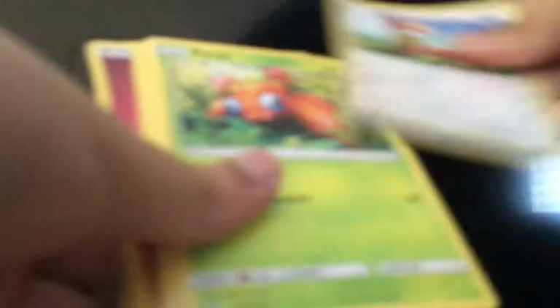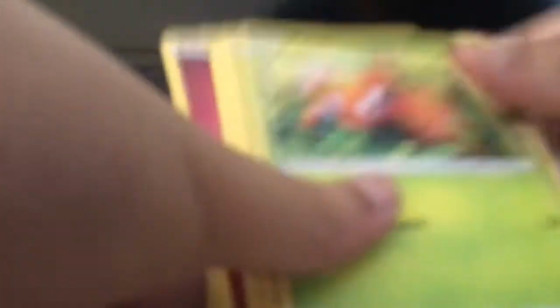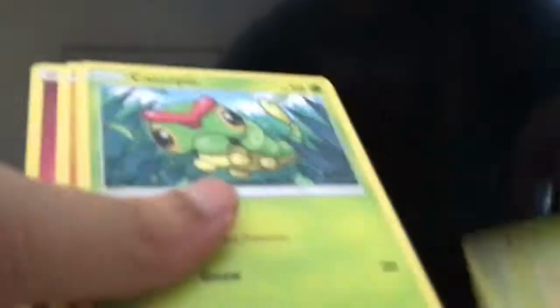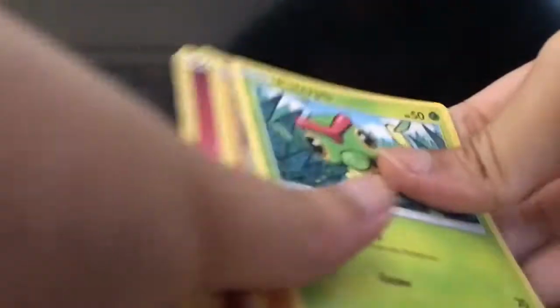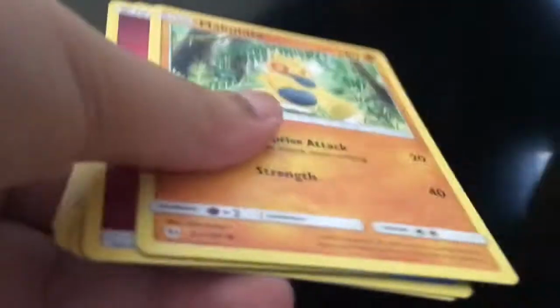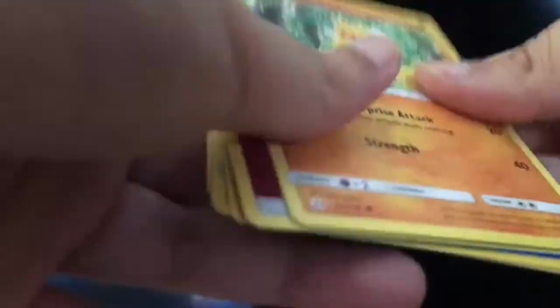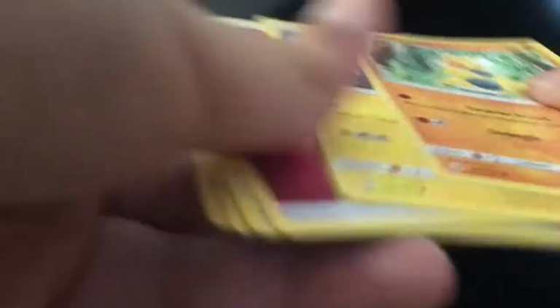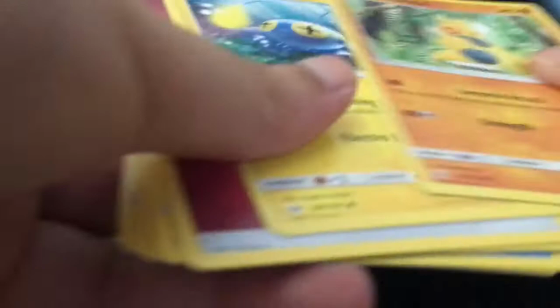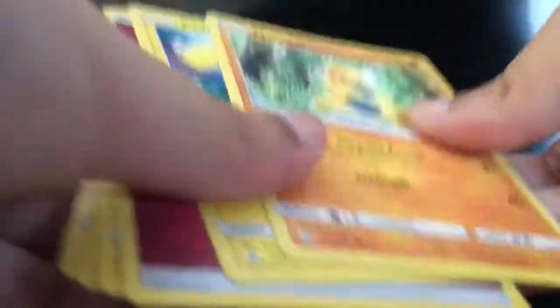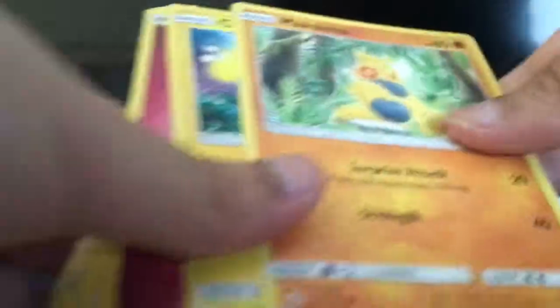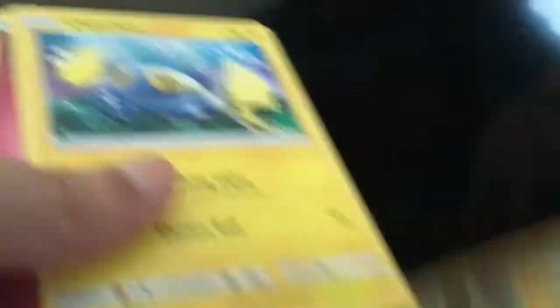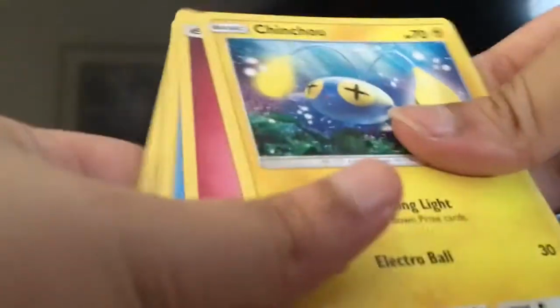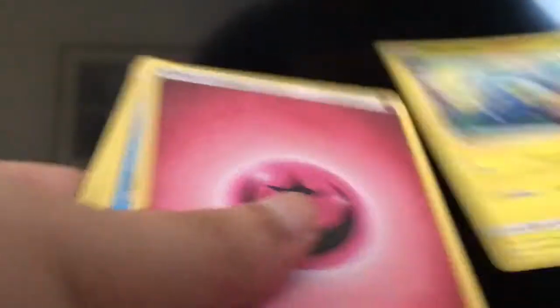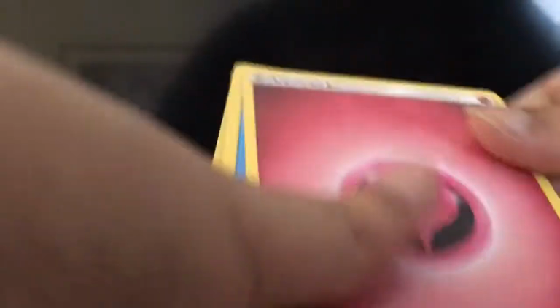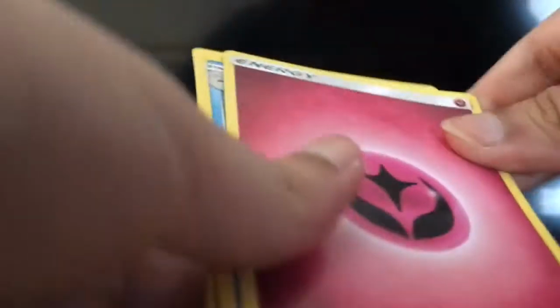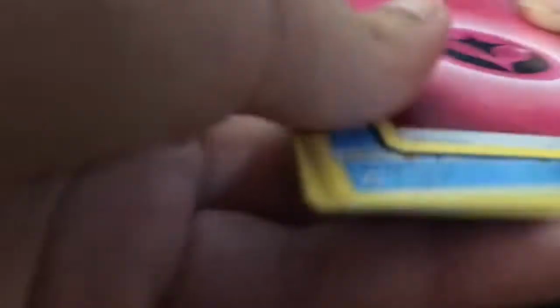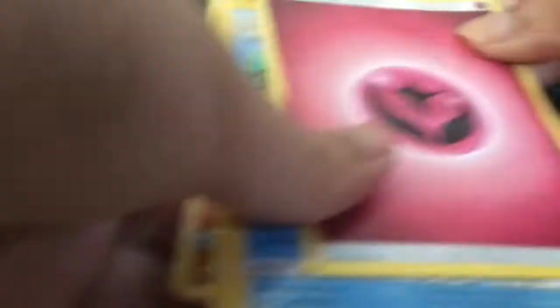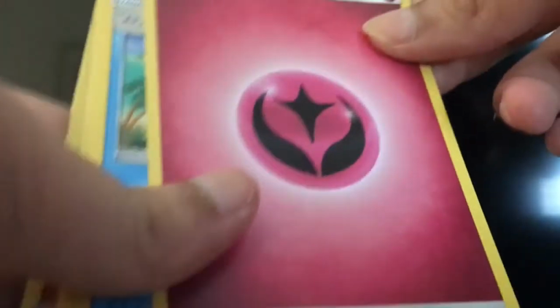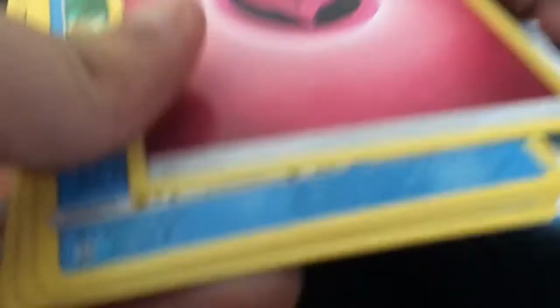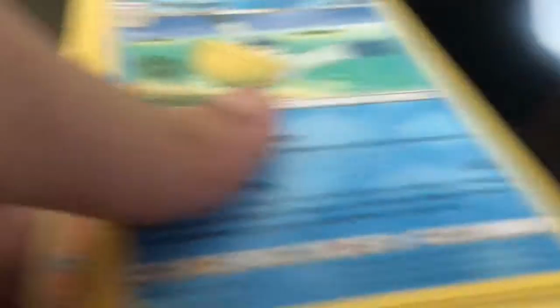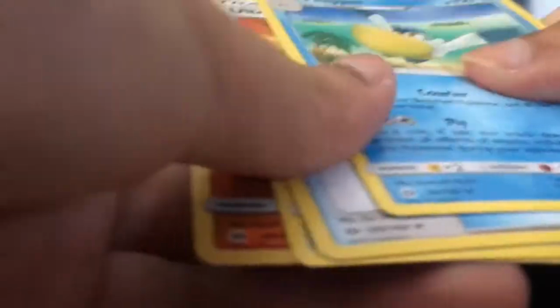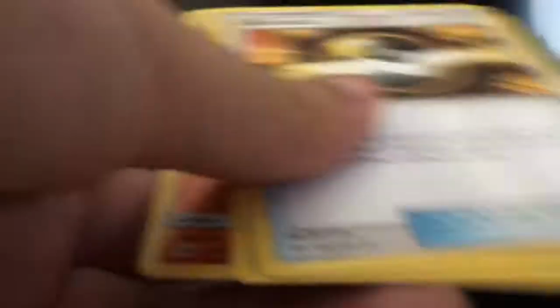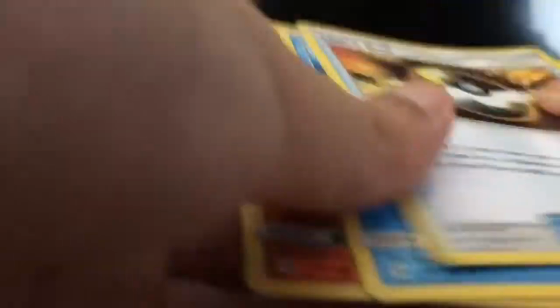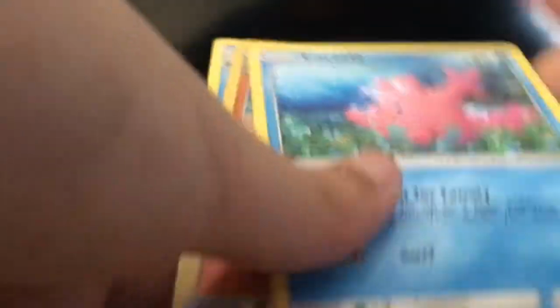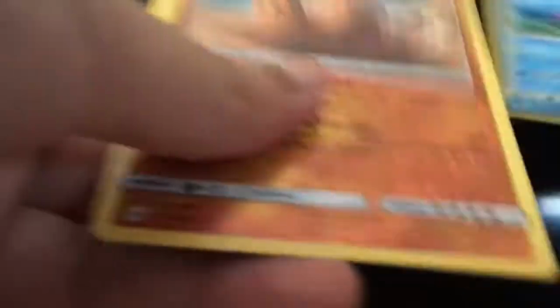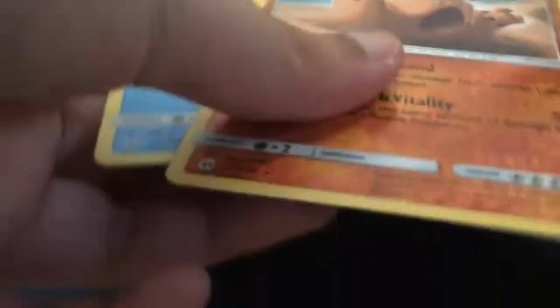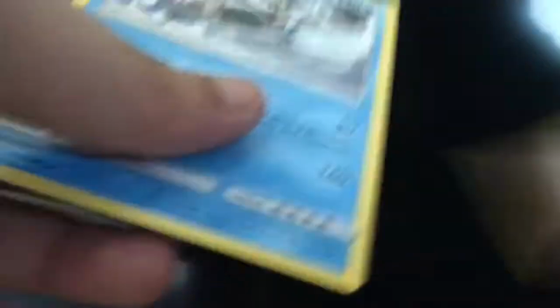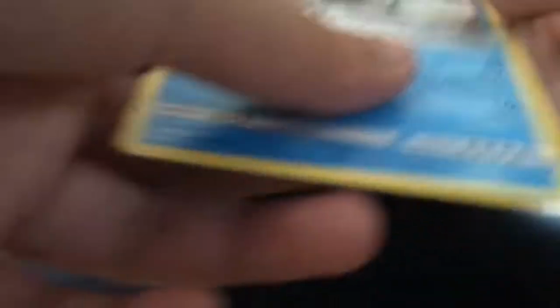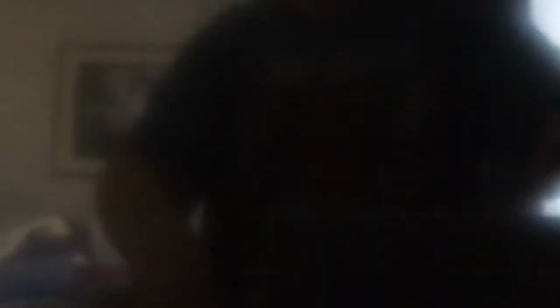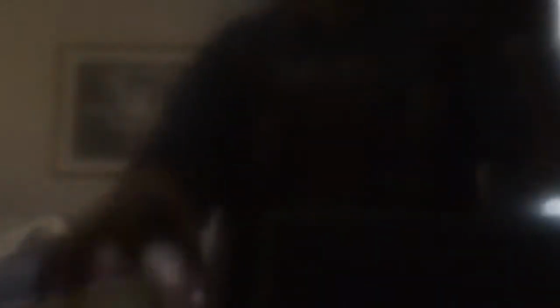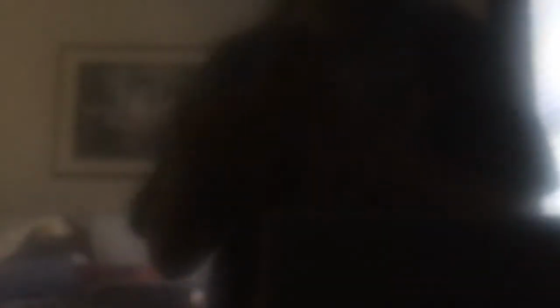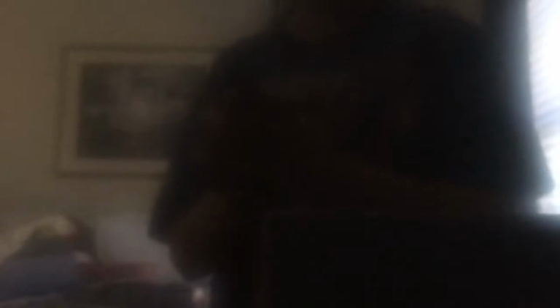Yungoos, Paris, Caterpie, Hawlucha — I mean not Hawlucha — Makahita, Chinchou, Fairy Energy, Caliper, Ultra Ball, Corsola, Pallisand, Crabominos.